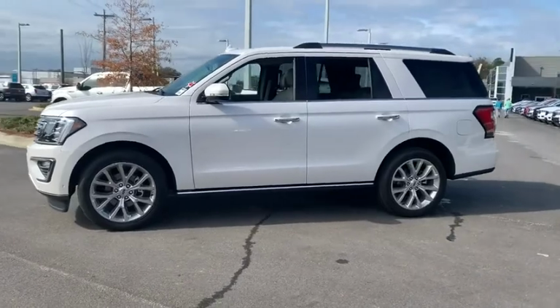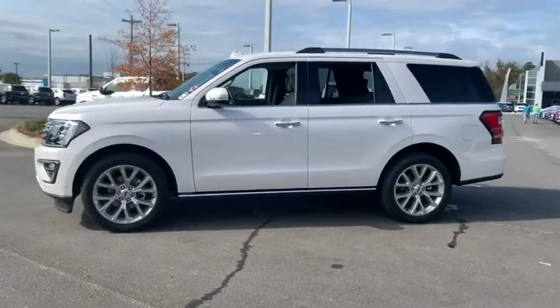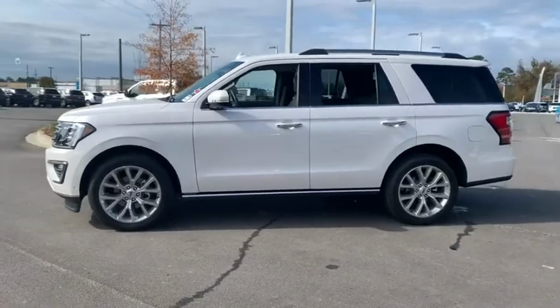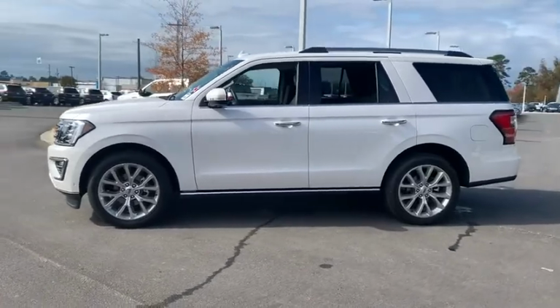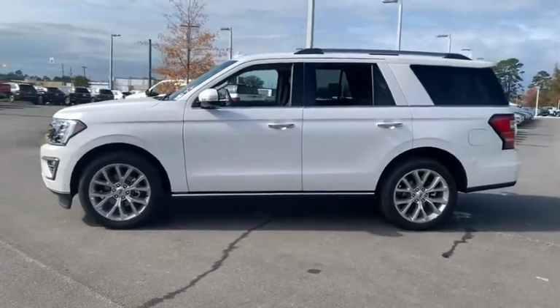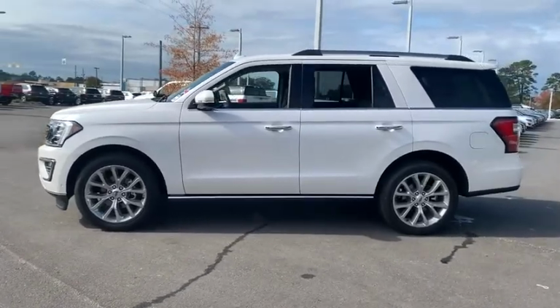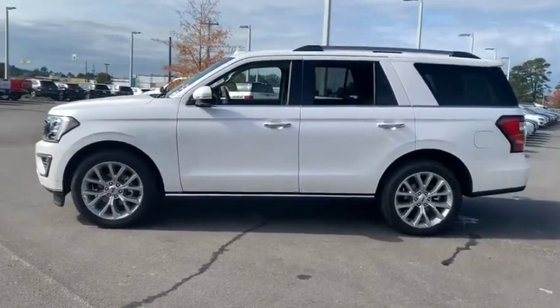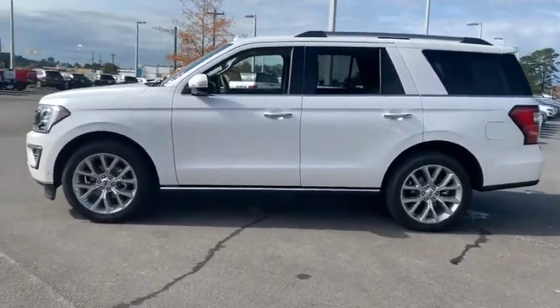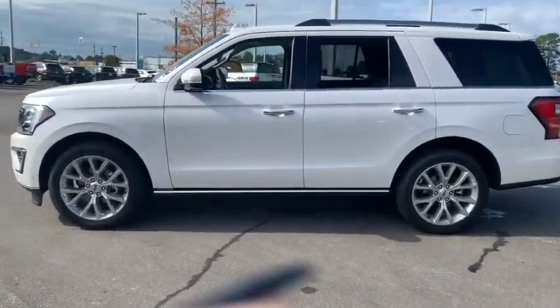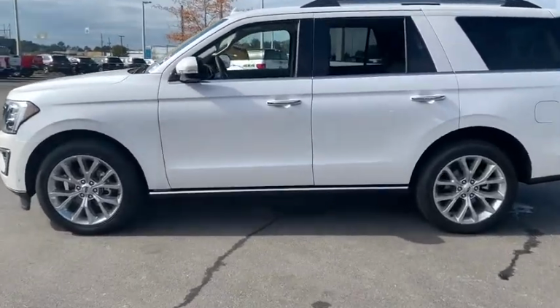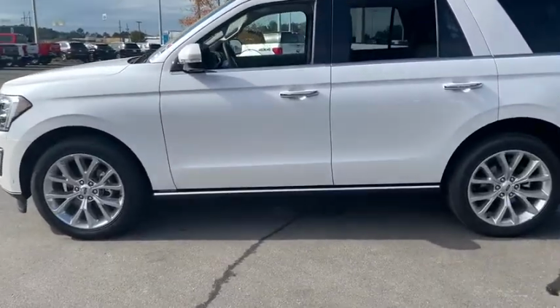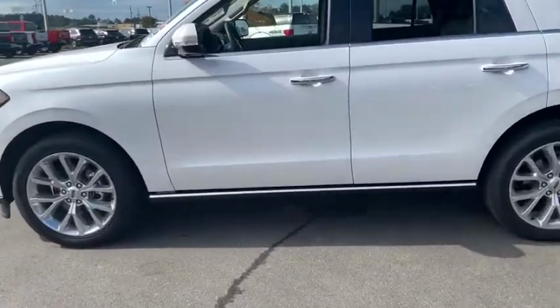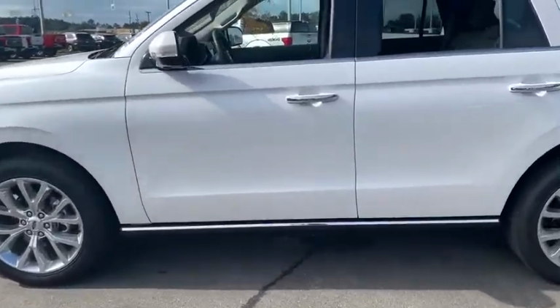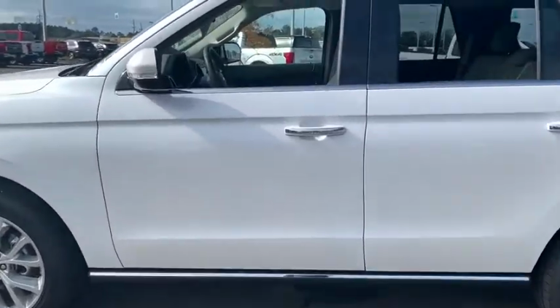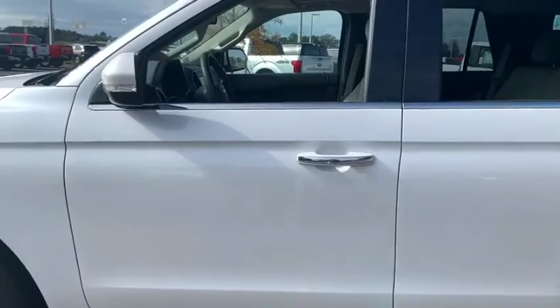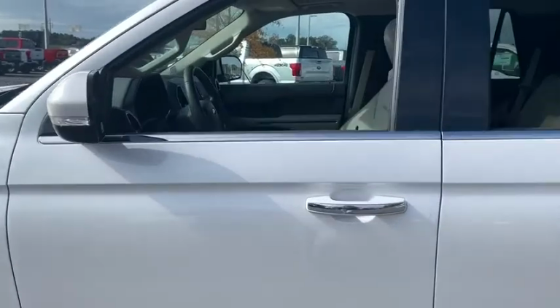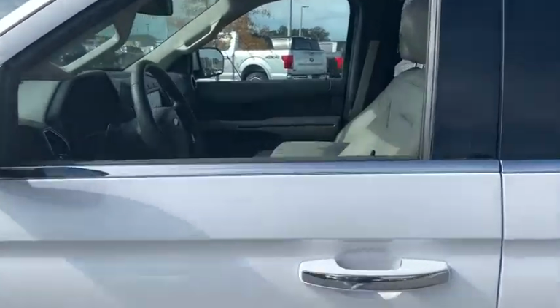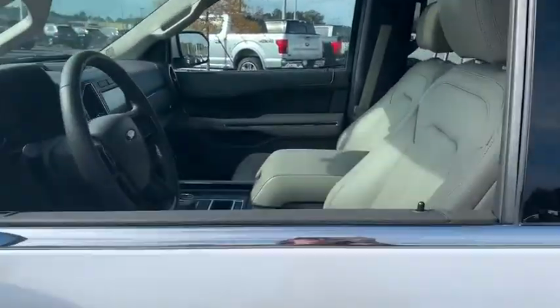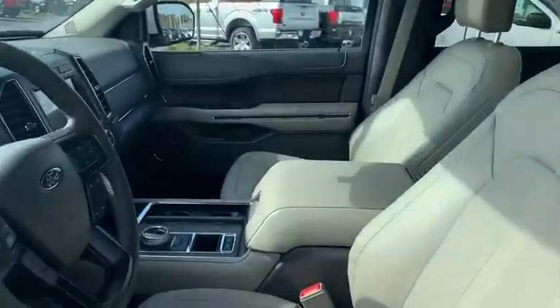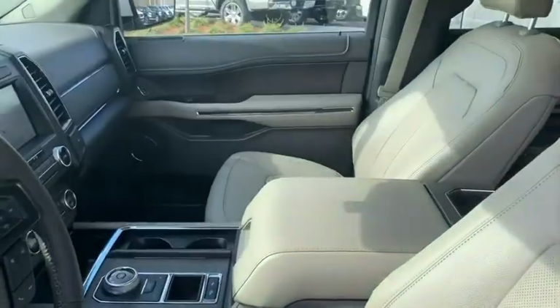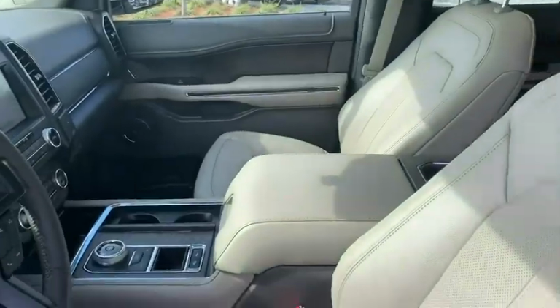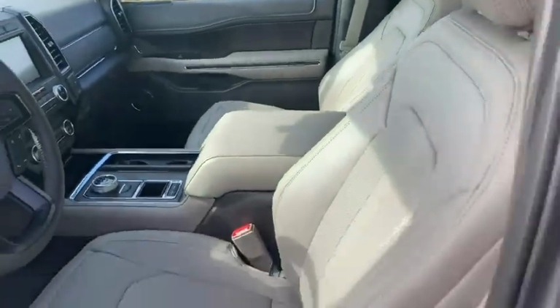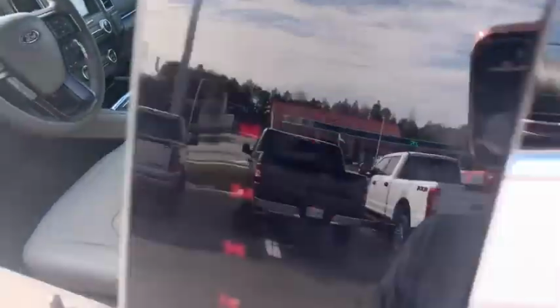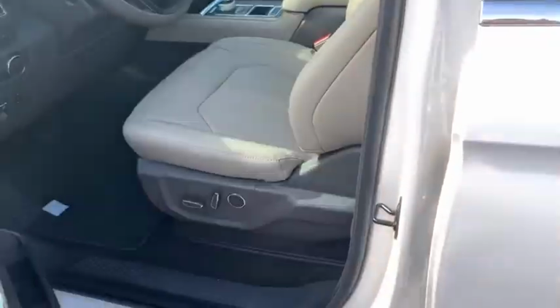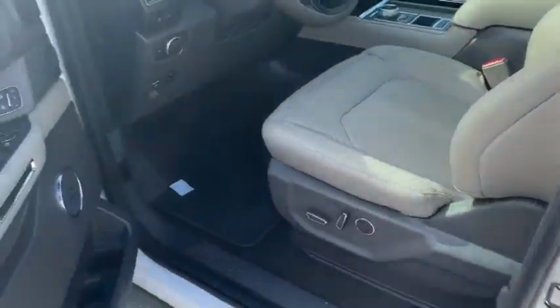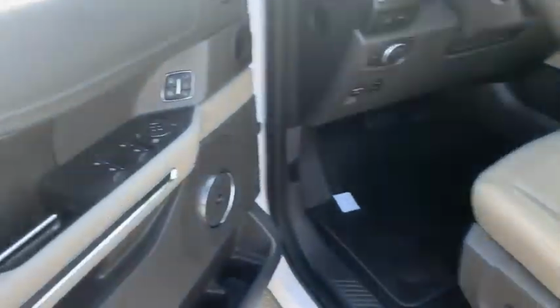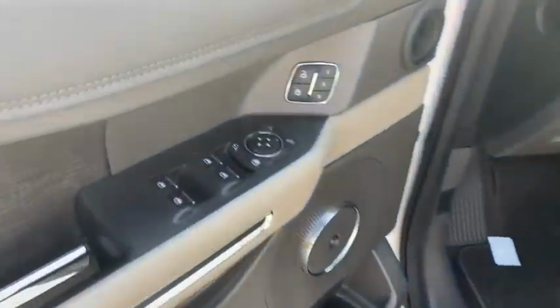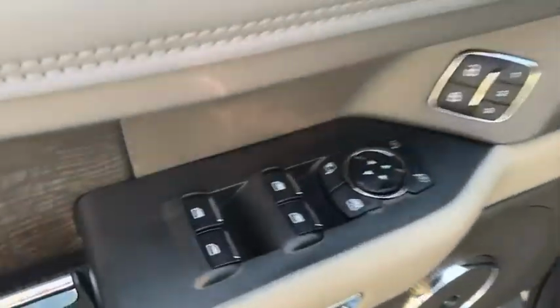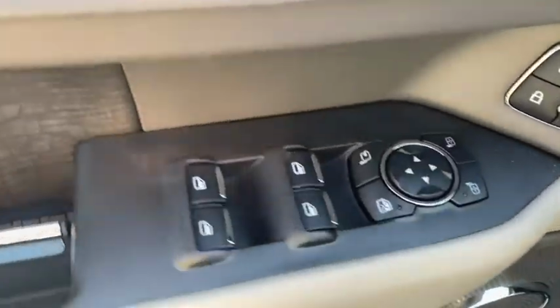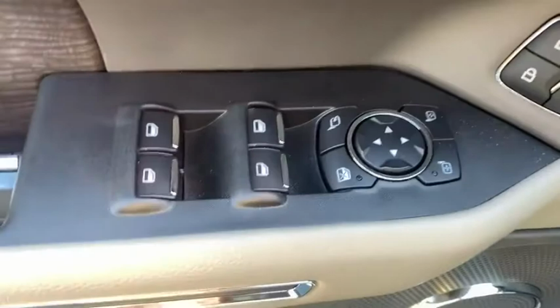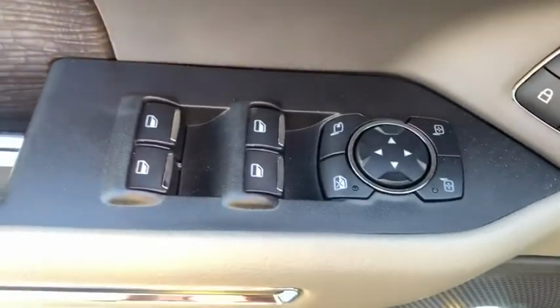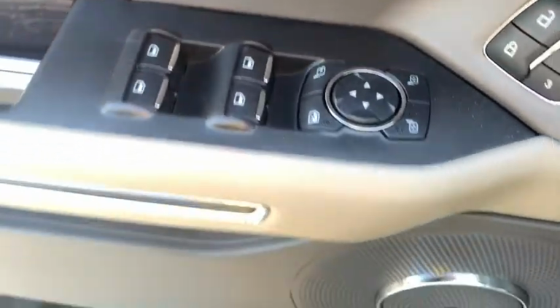Here are some of this vehicle's great options: power passenger seat, power liftgate, traction control, leather-wrapped steering wheel, dual airbags, power steering, four-wheel disc brakes.